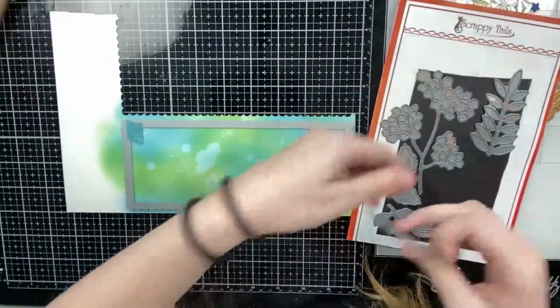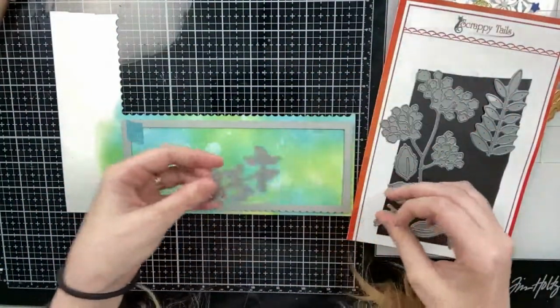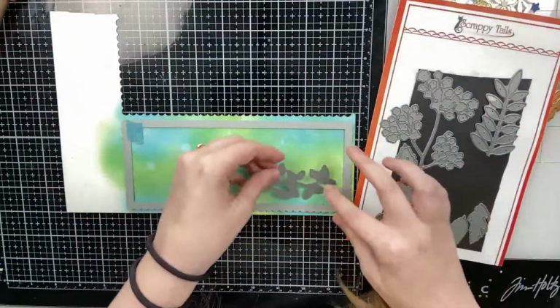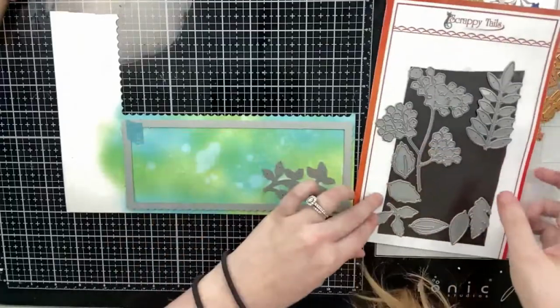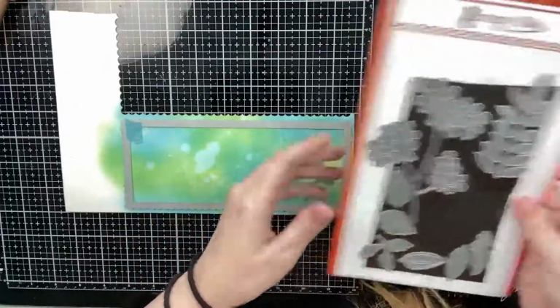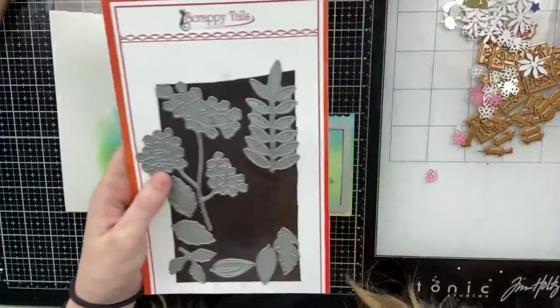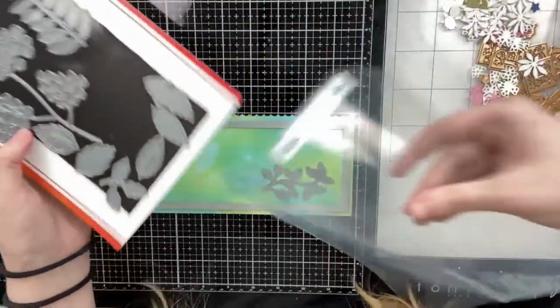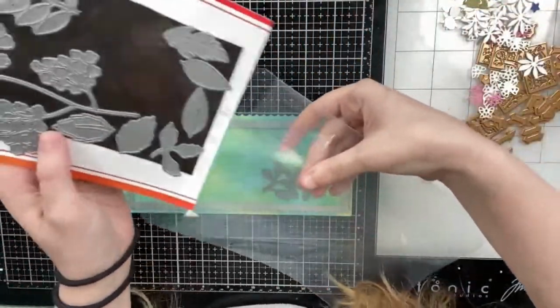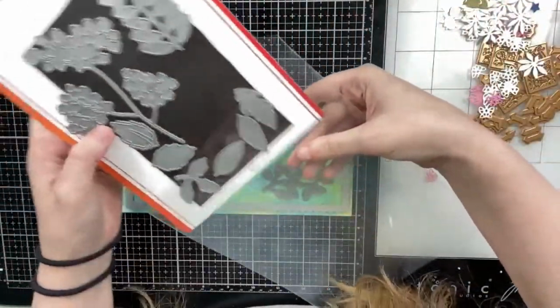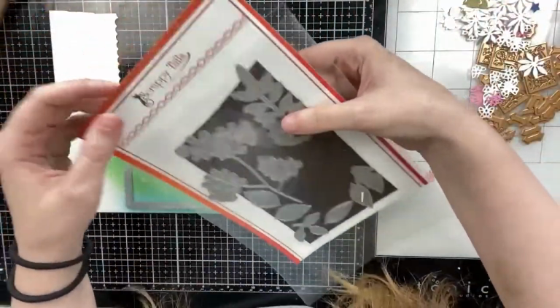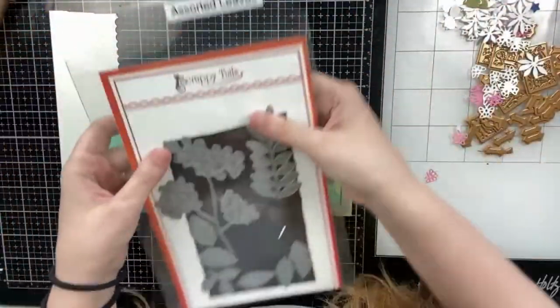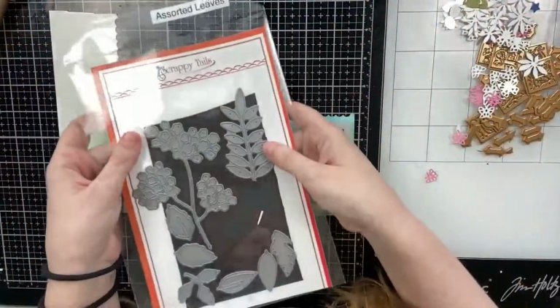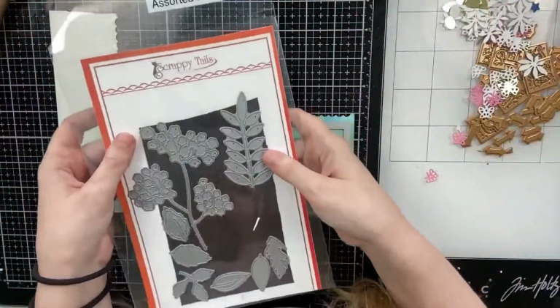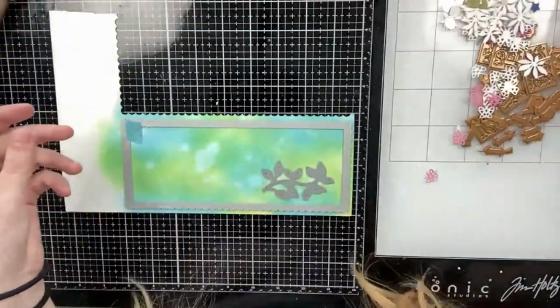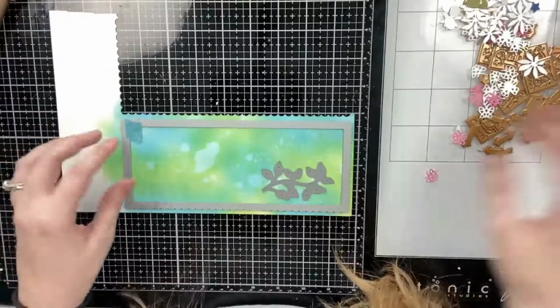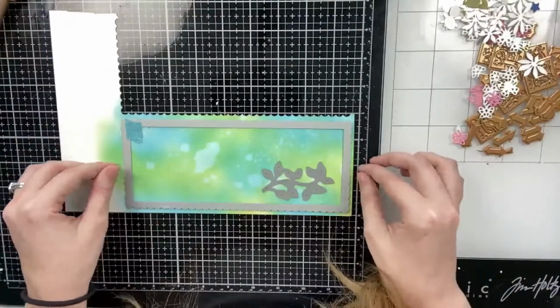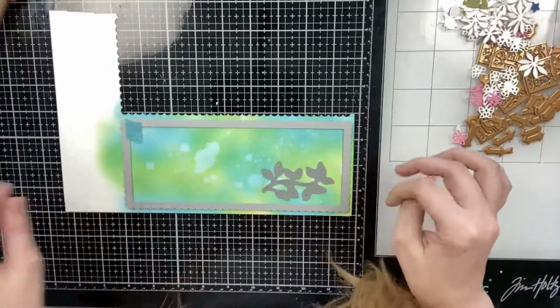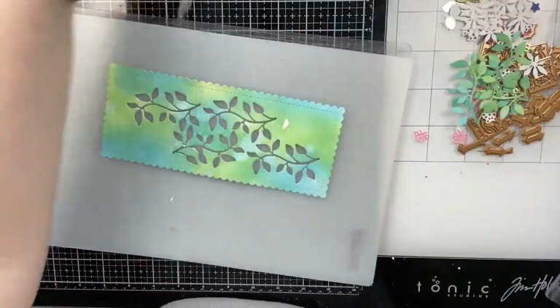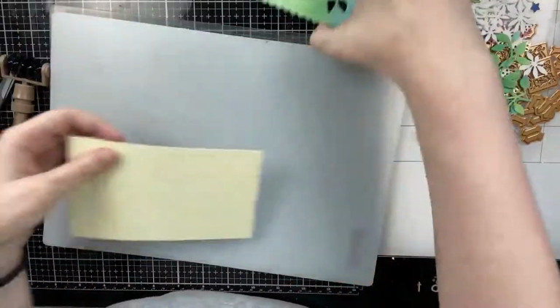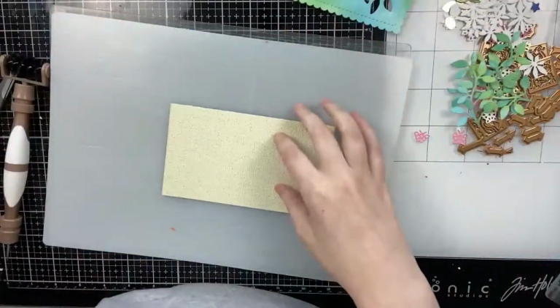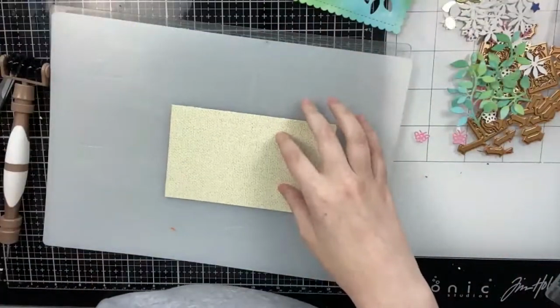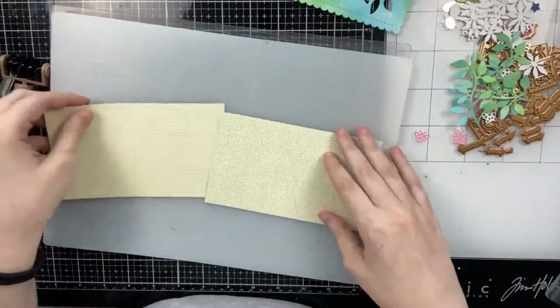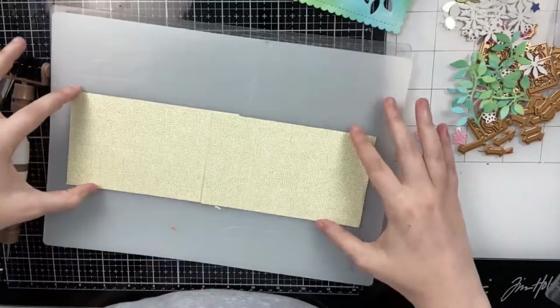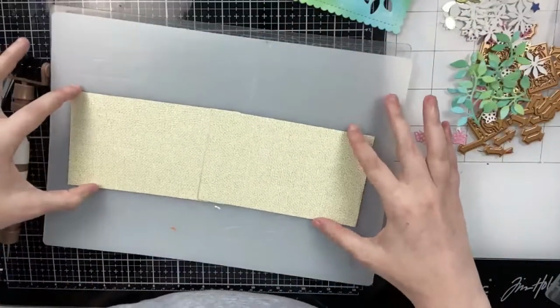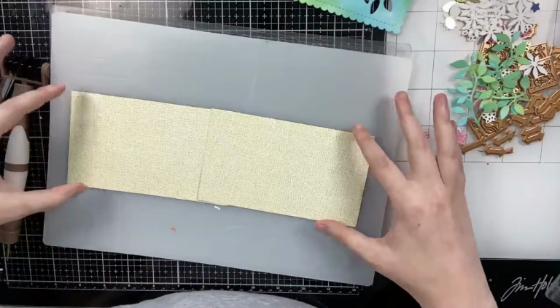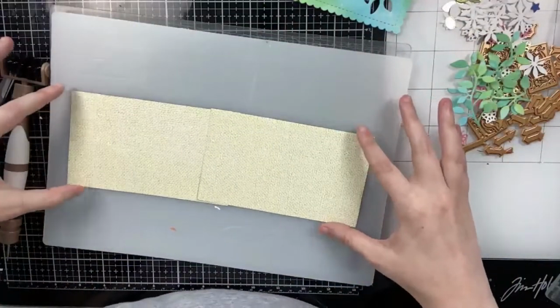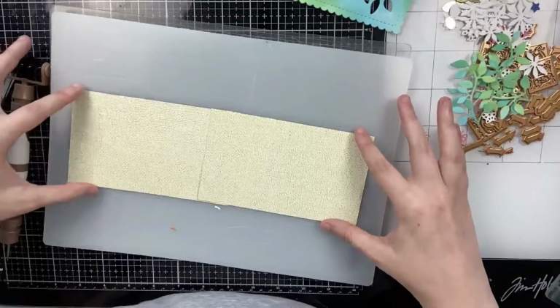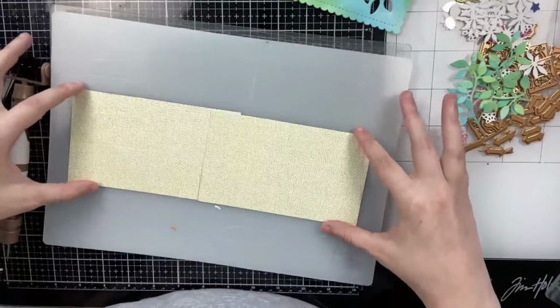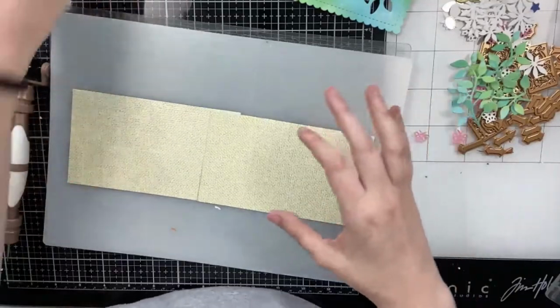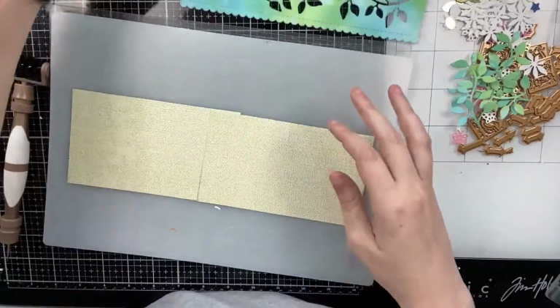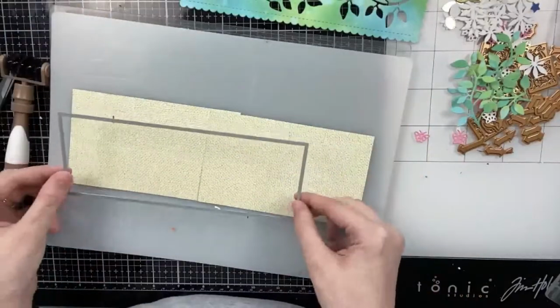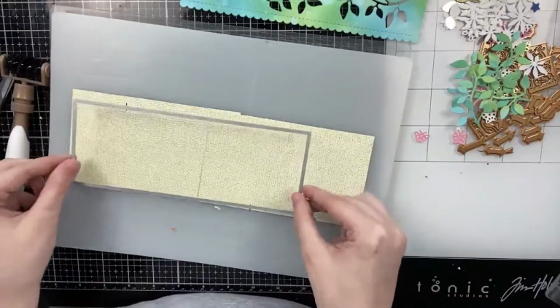This one is very popular in the shop right now and I did restock it. So I'm only going to use that one leaf for this card but I do really like the other long viney leaf — that would be pretty.